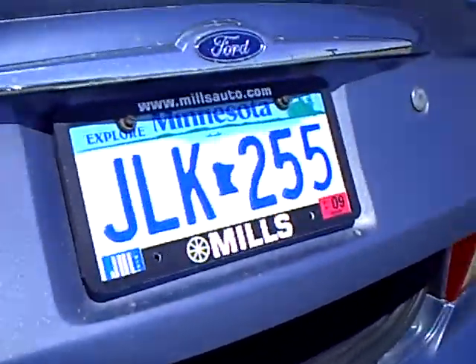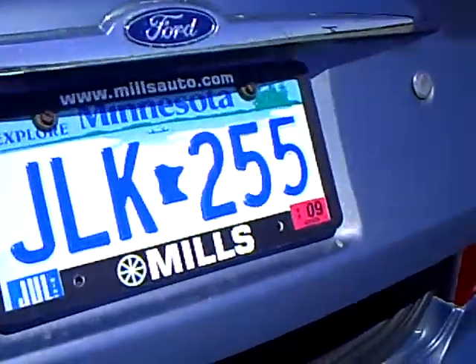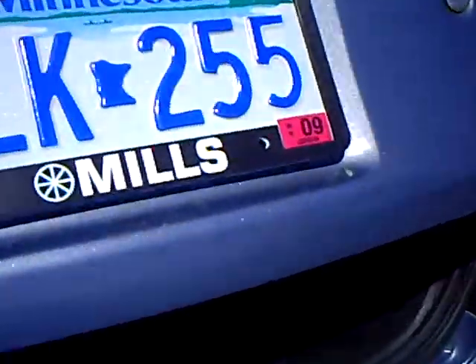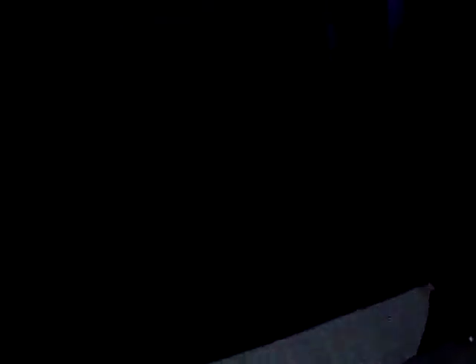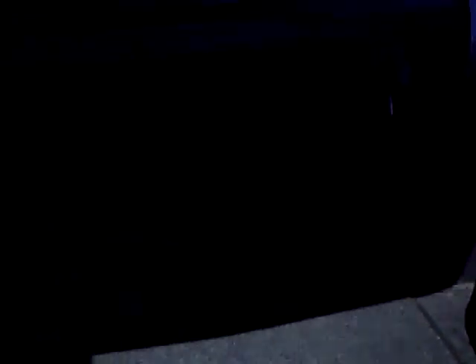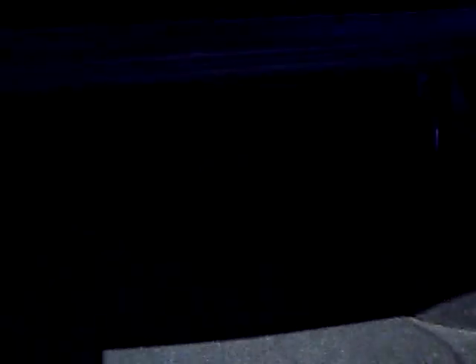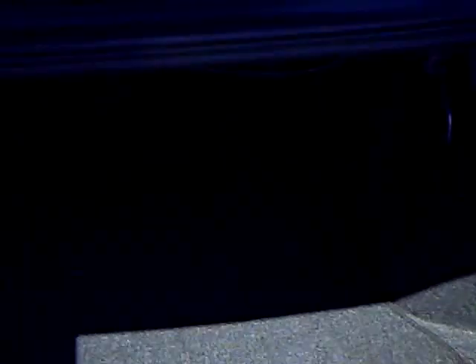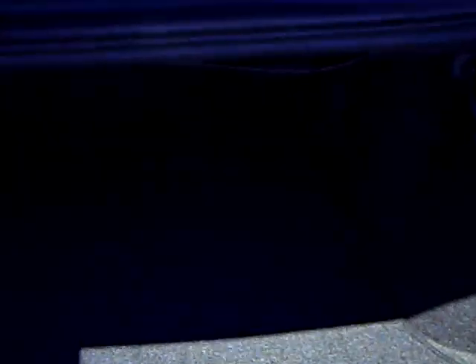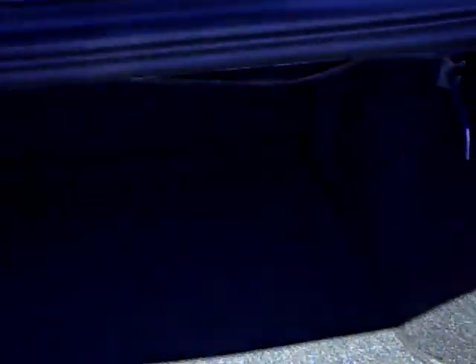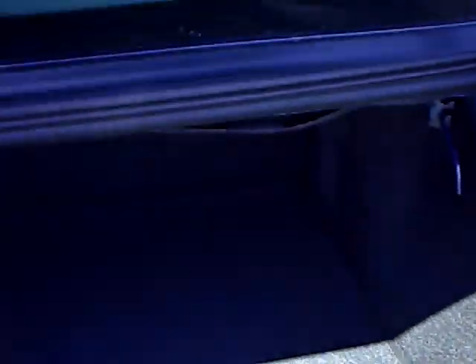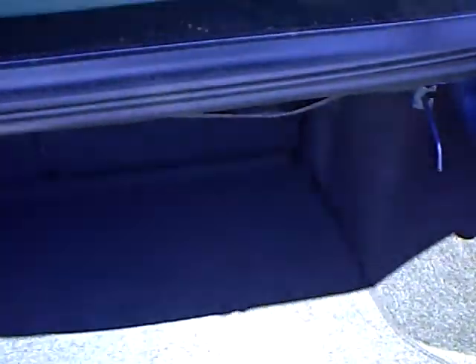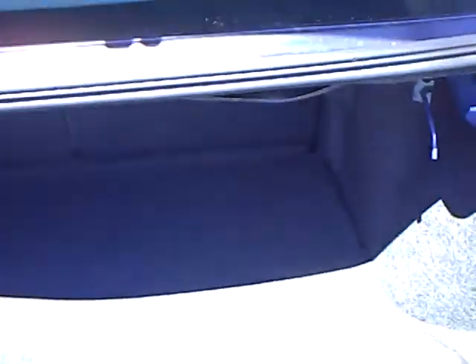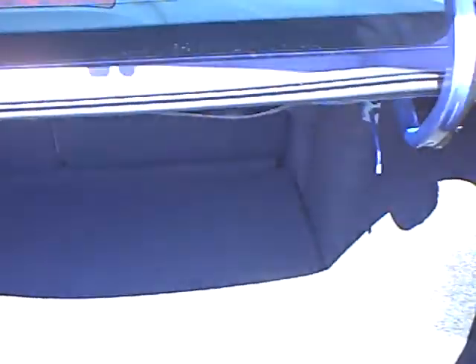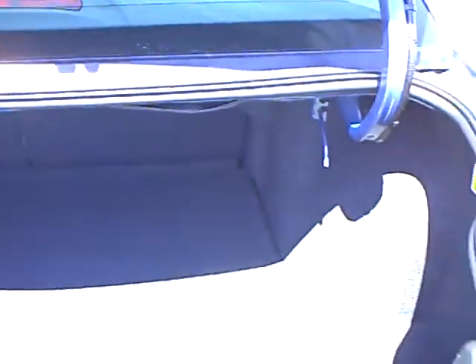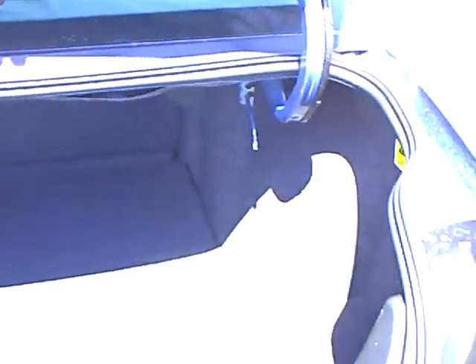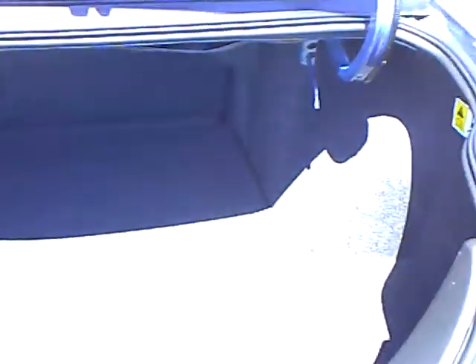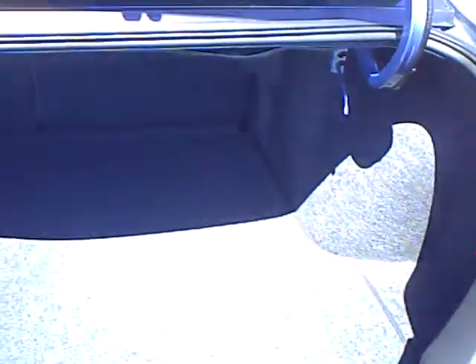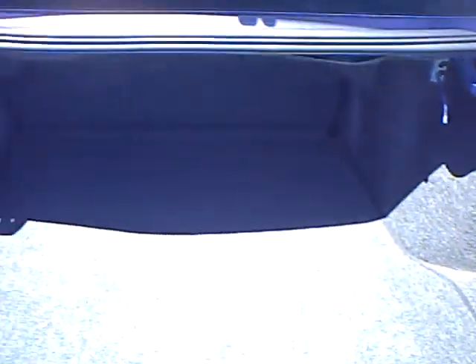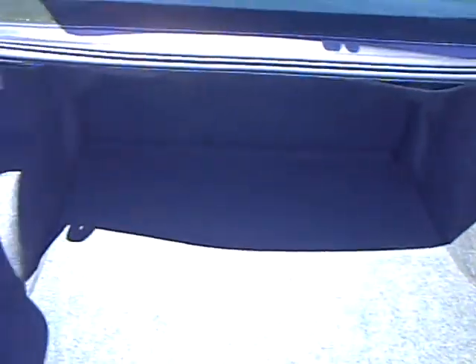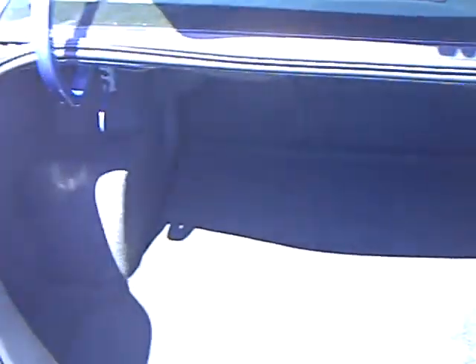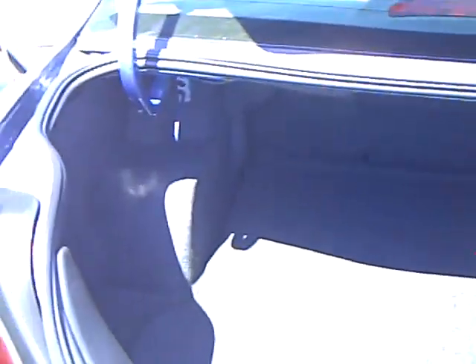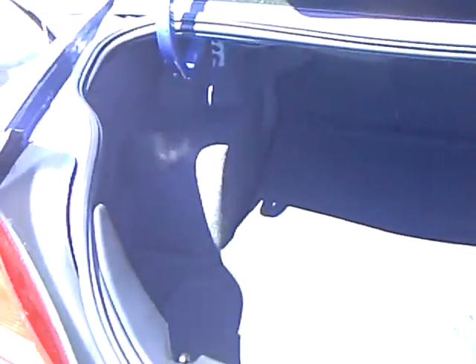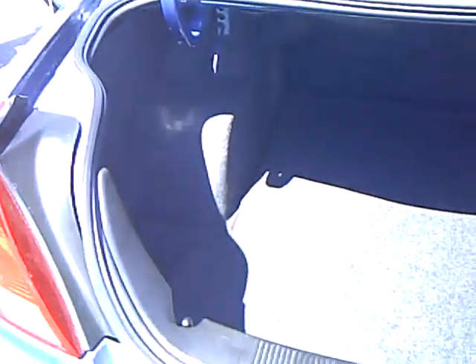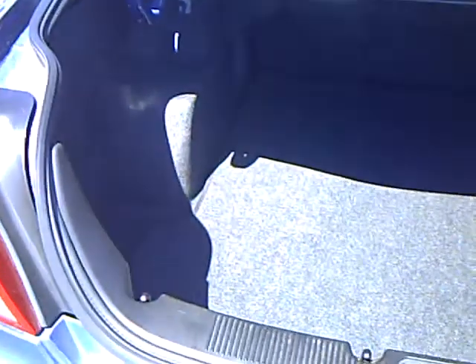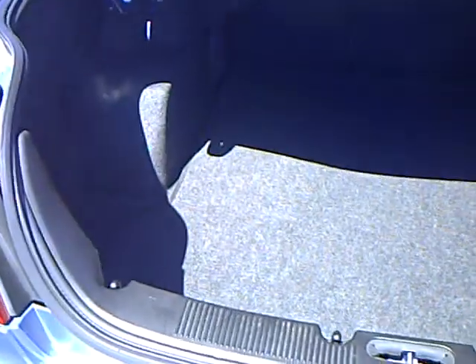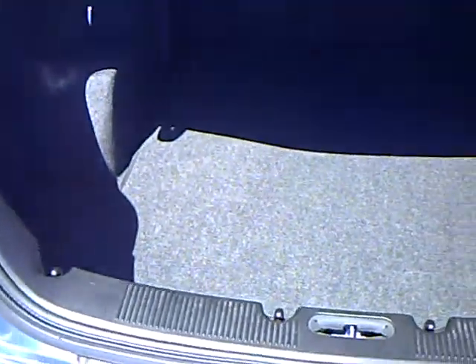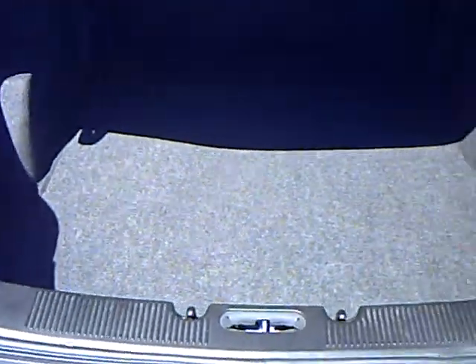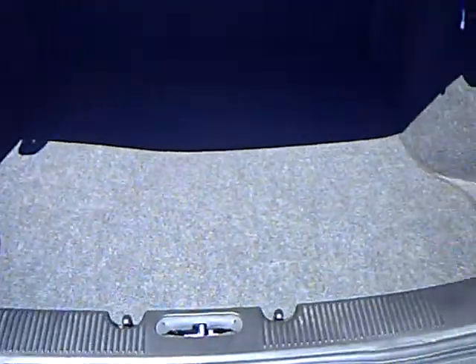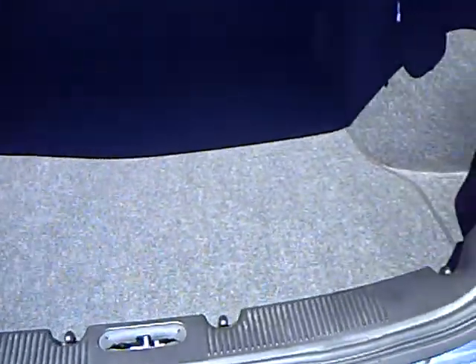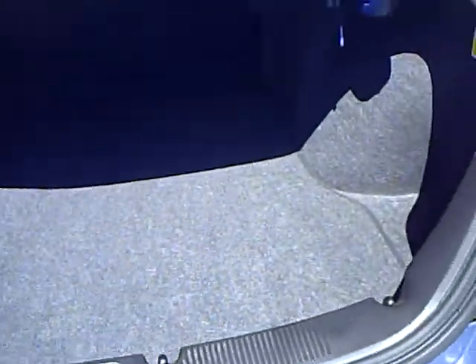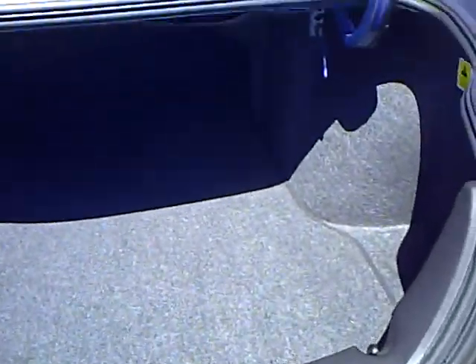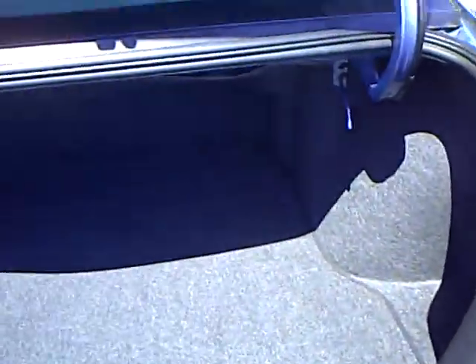Let me check out this trunk space here. It's got a nice trunk. Plenty of space back there for all your needs.